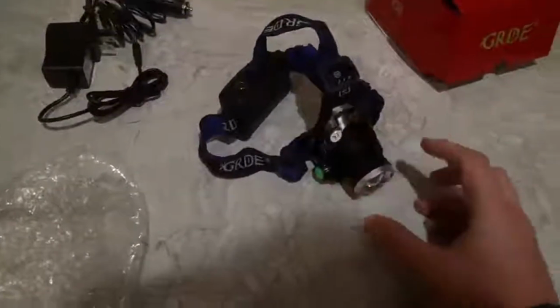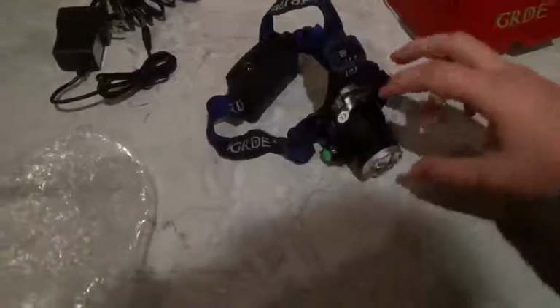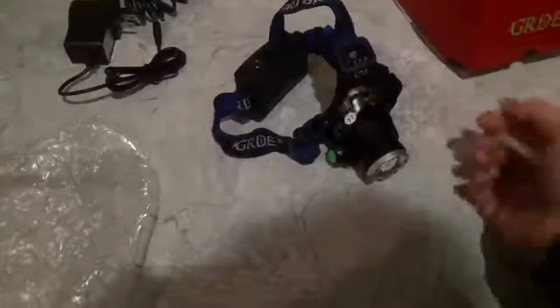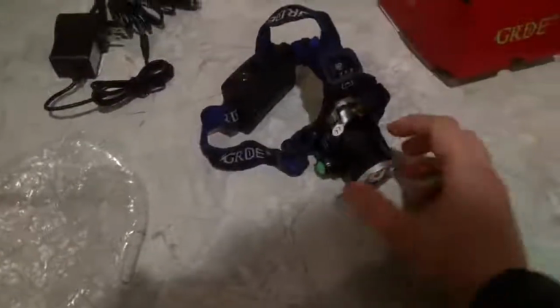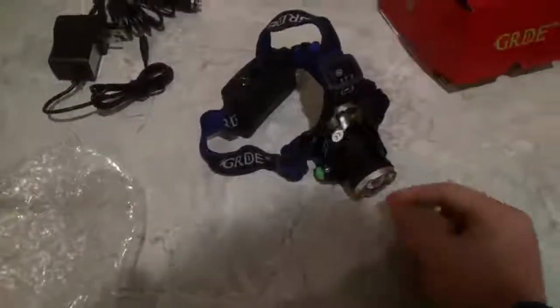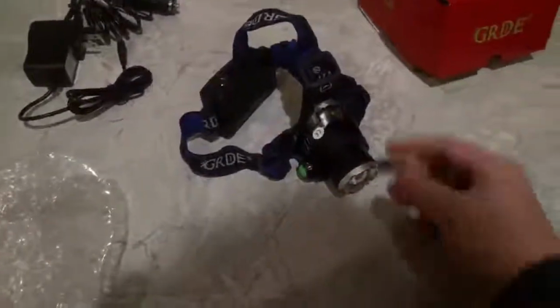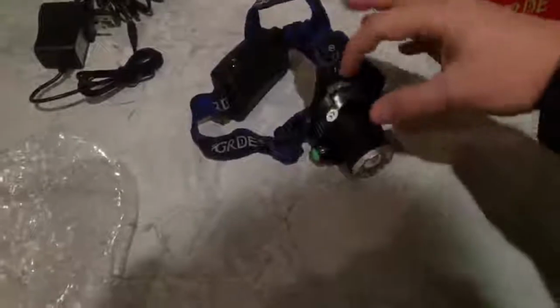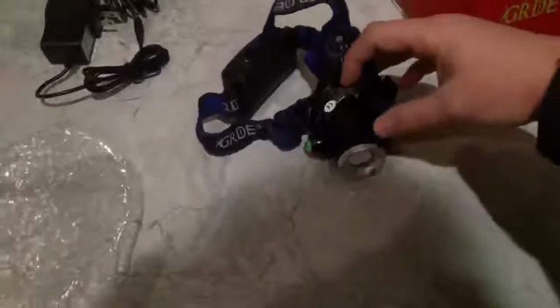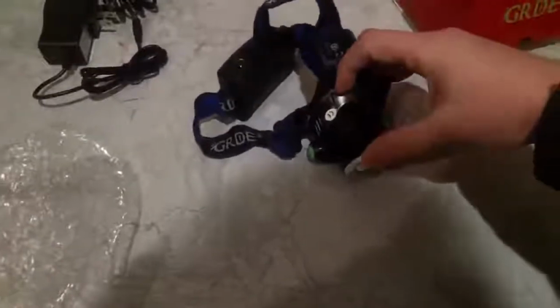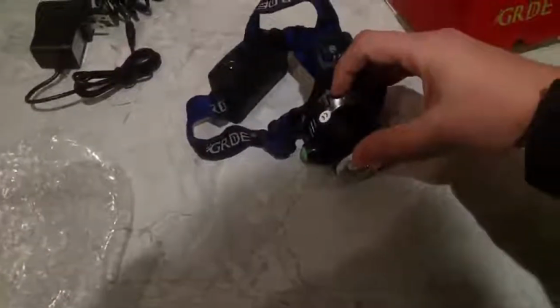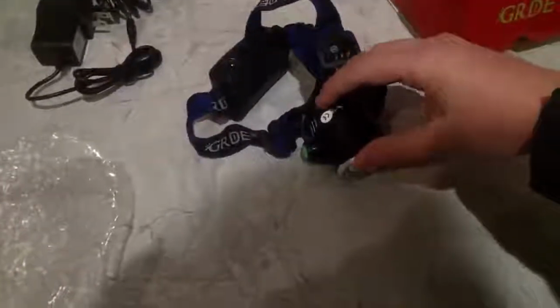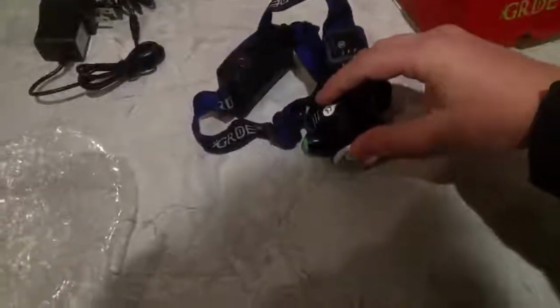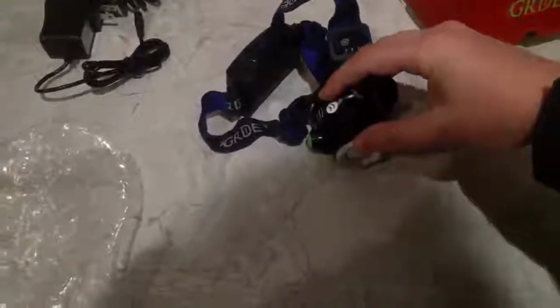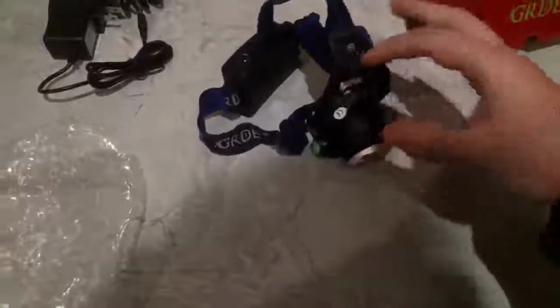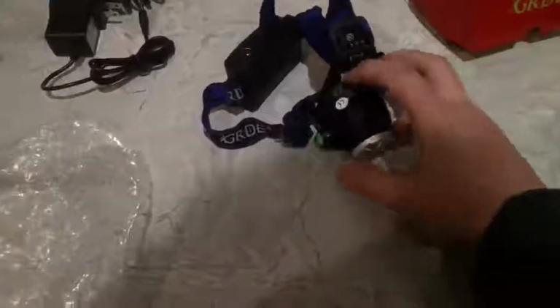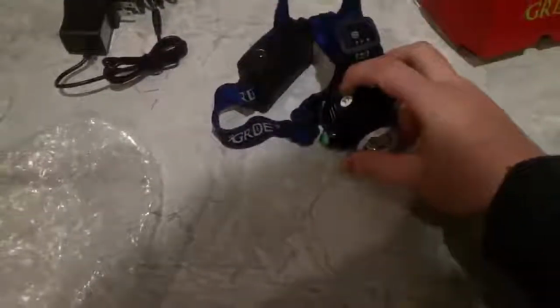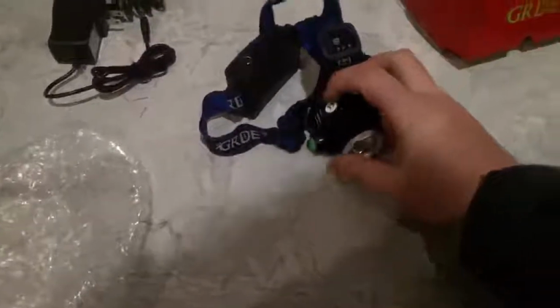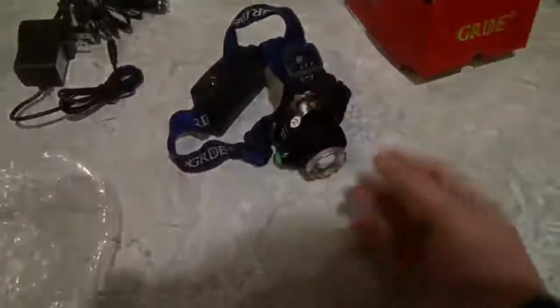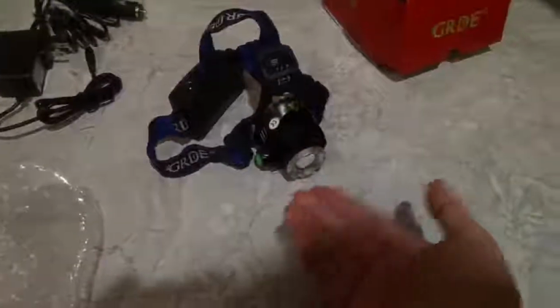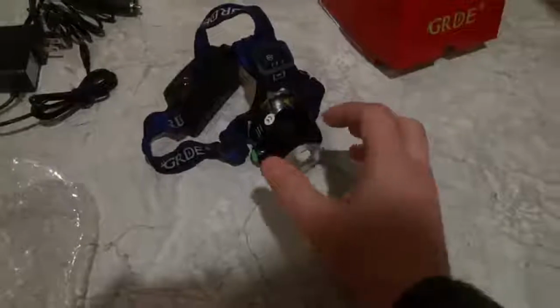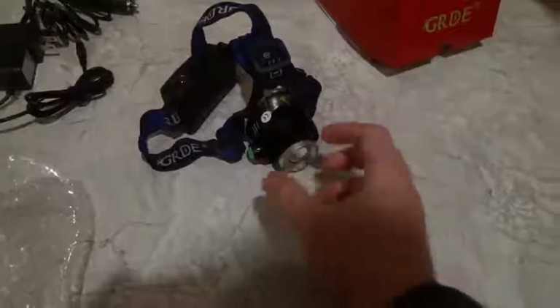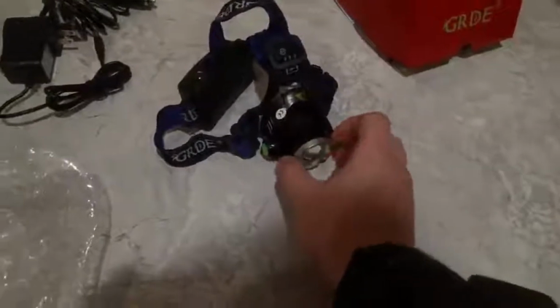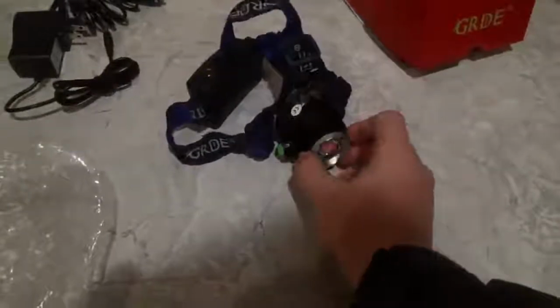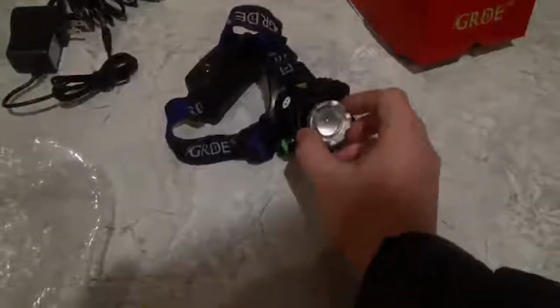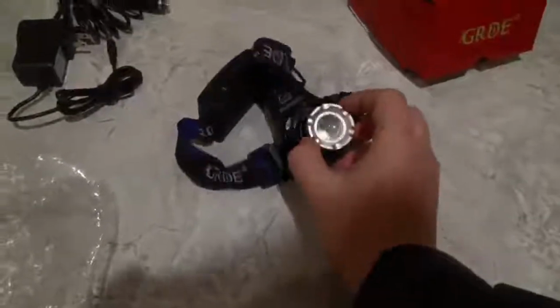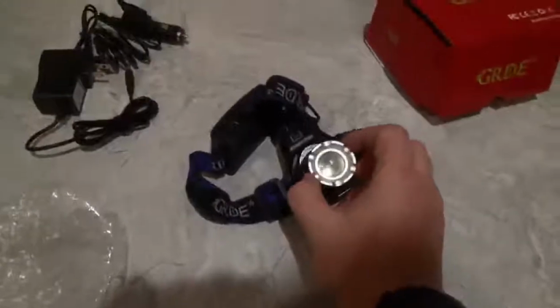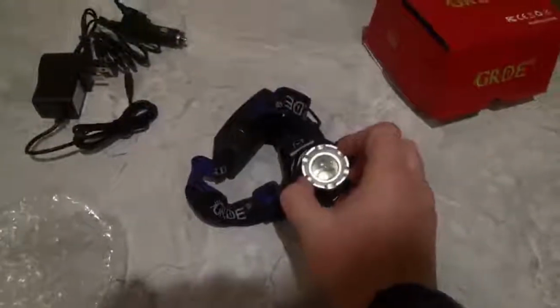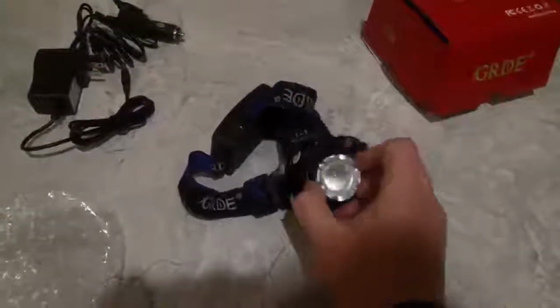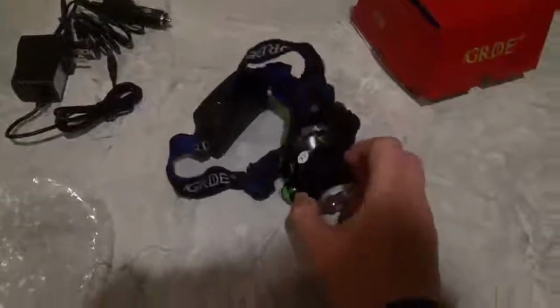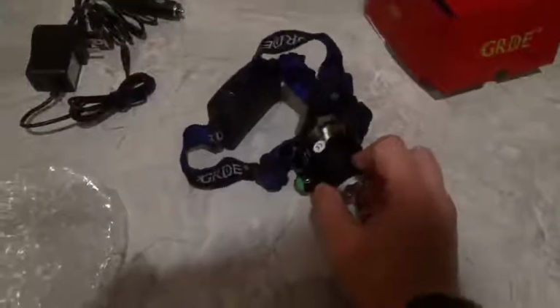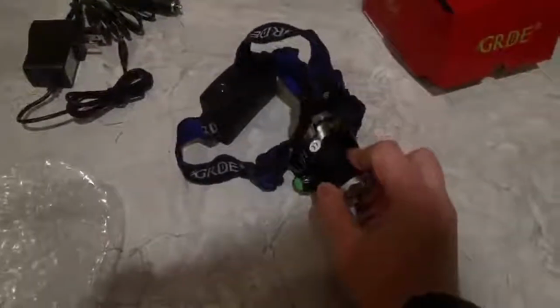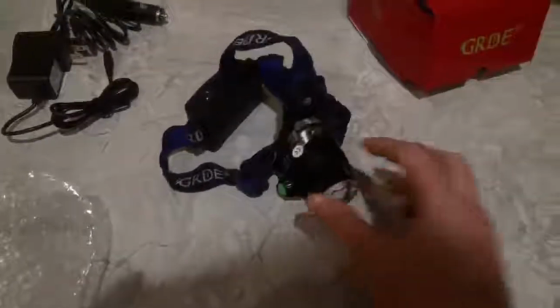You can zoom in by pushing the lens forward and zoom out just by pushing it back in. There must be a nice little O-ring or something that controls that, so you can just adjust that on the fly. Really nice.